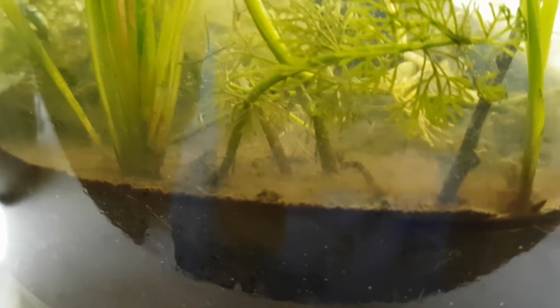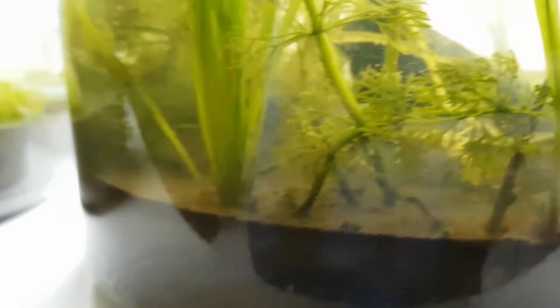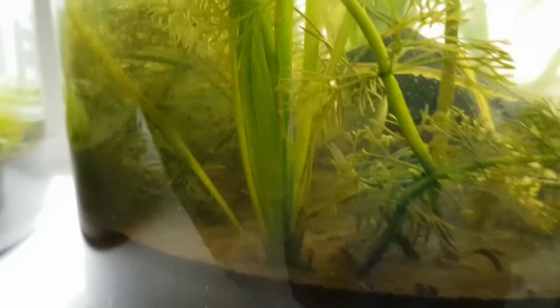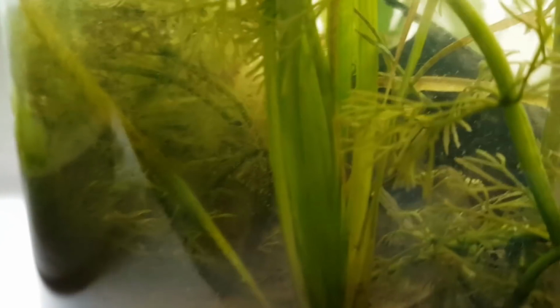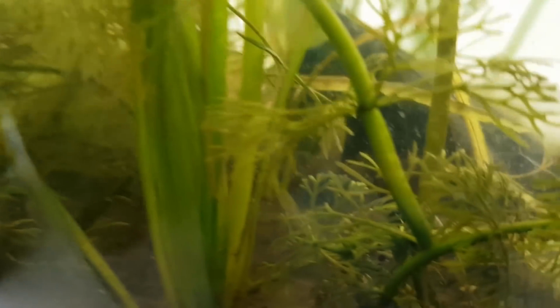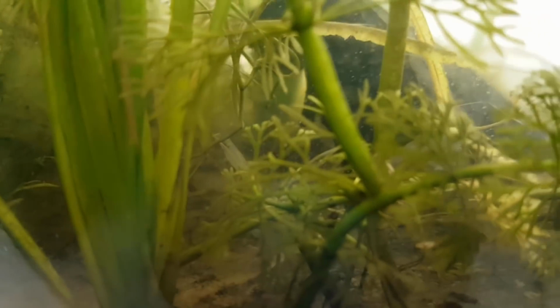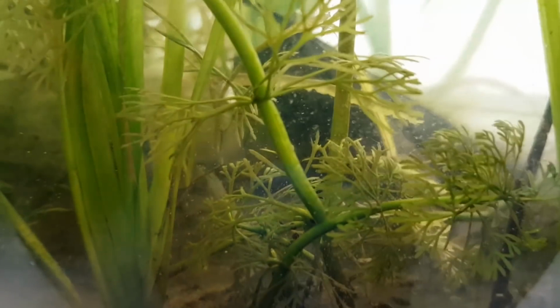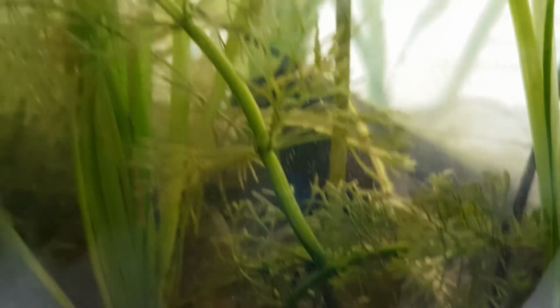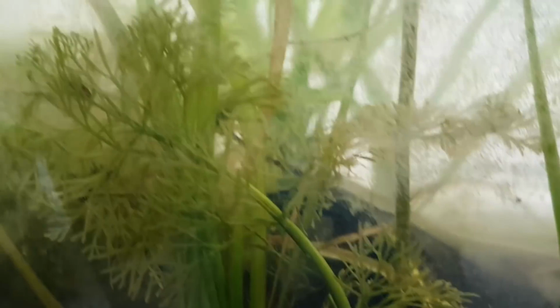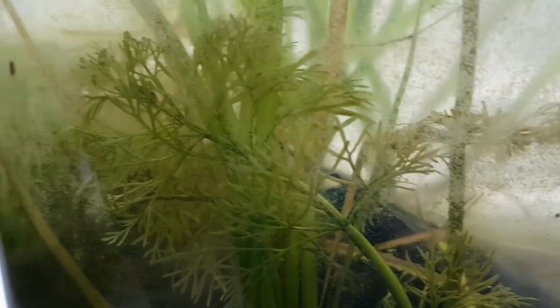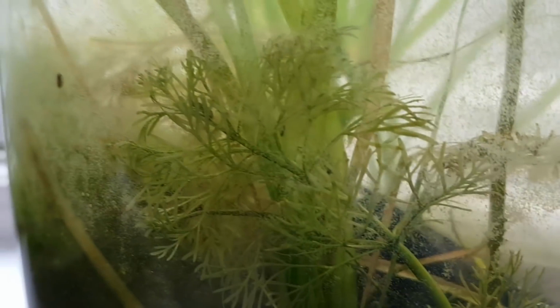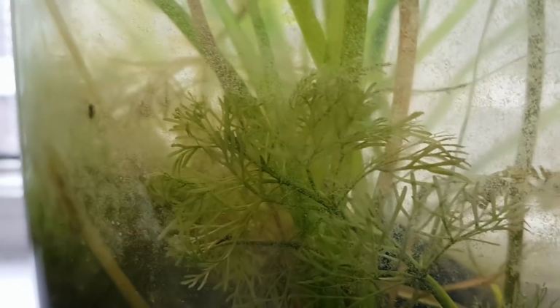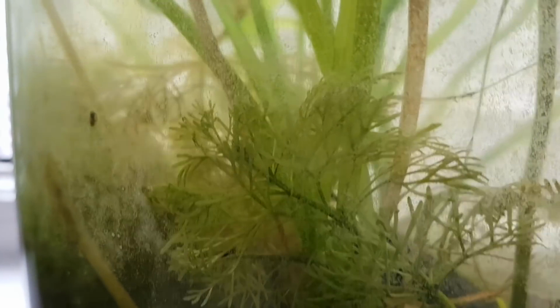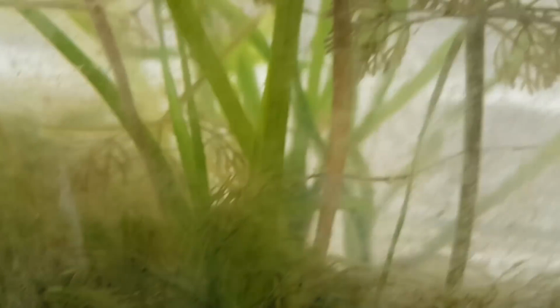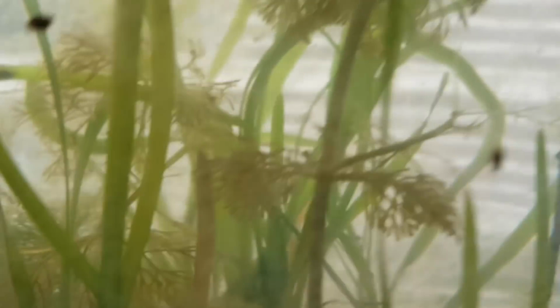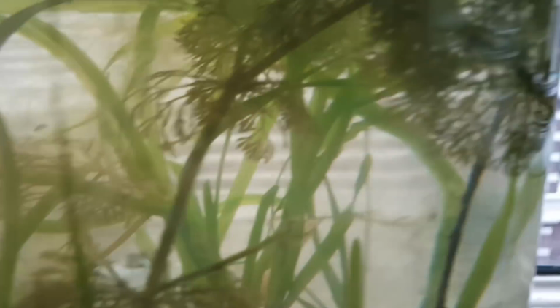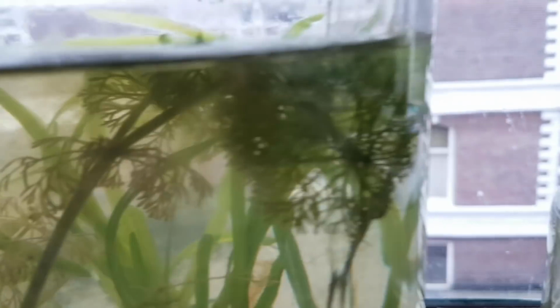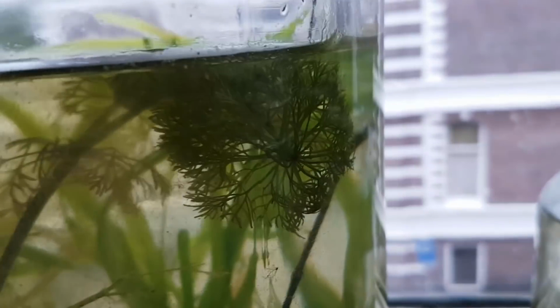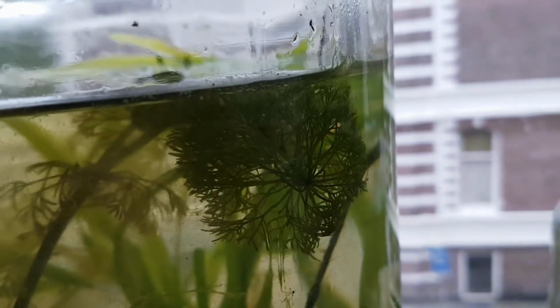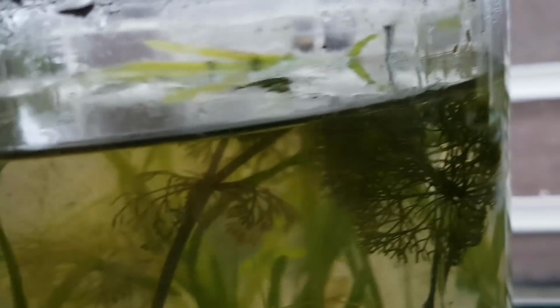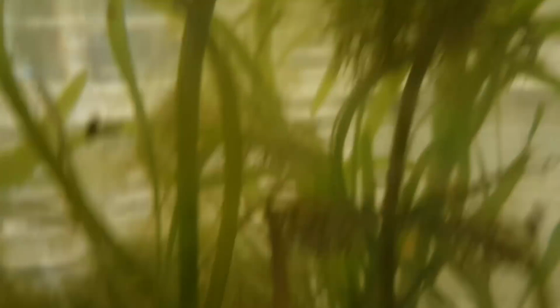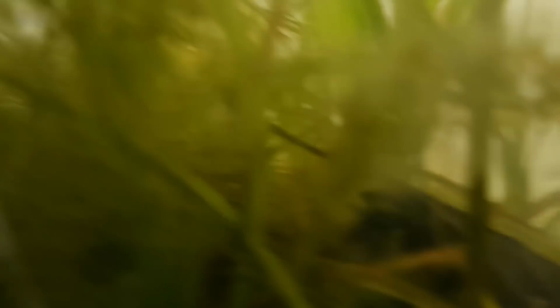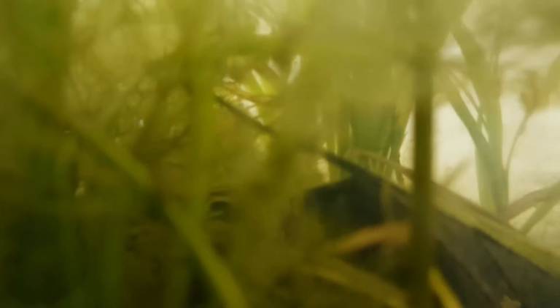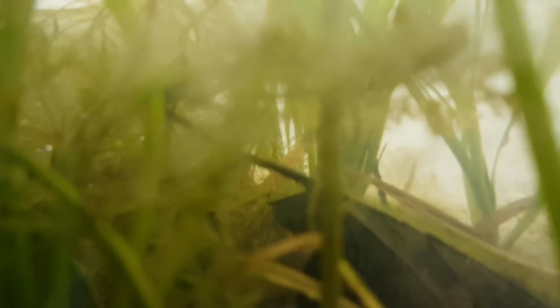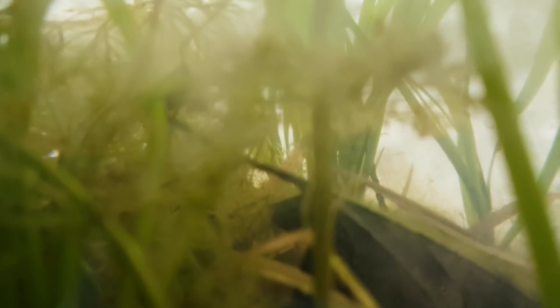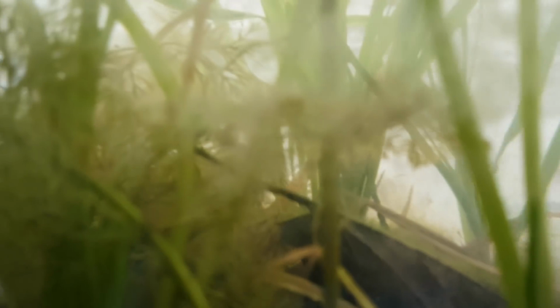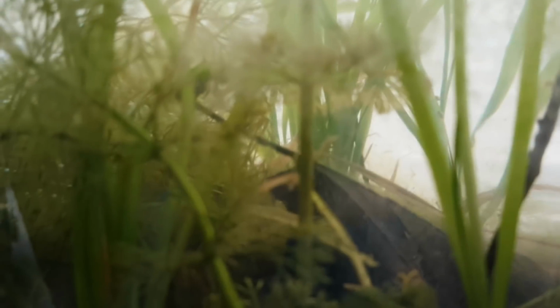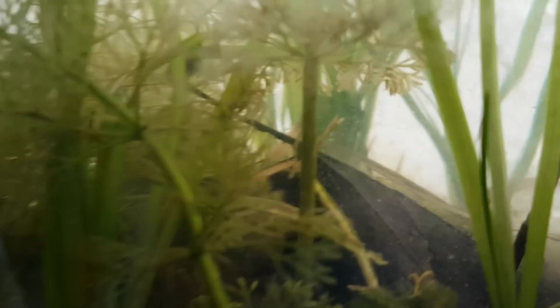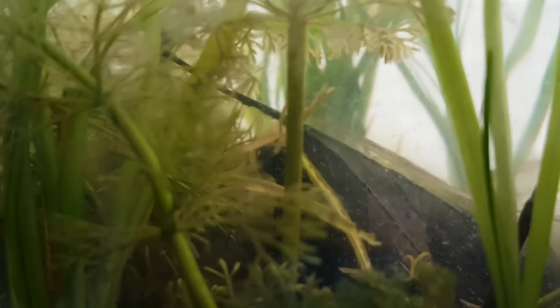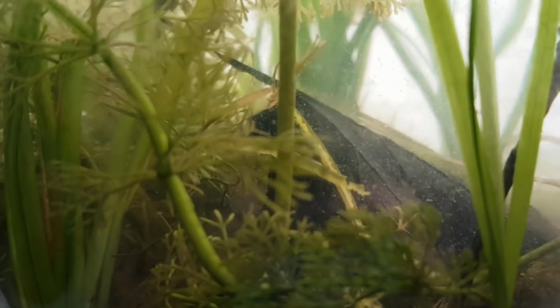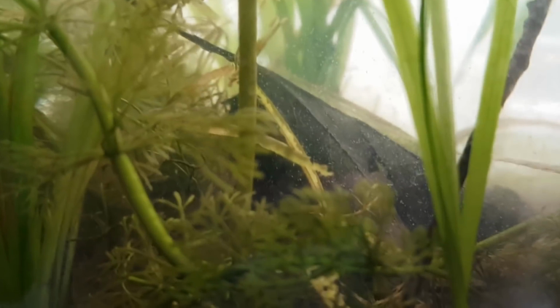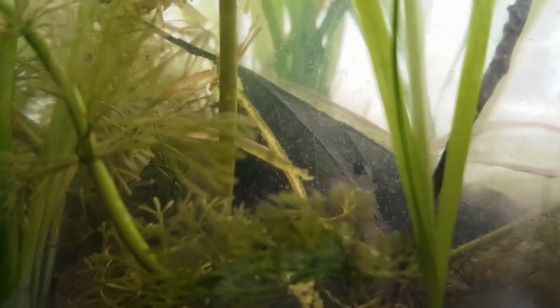The cabomba, however, aren't doing great. Some plants are doing just fine, but others are dying.